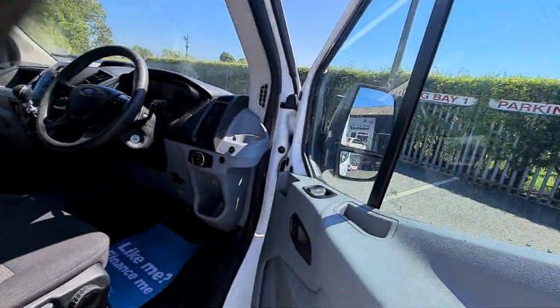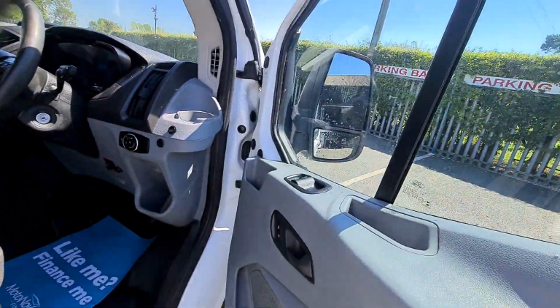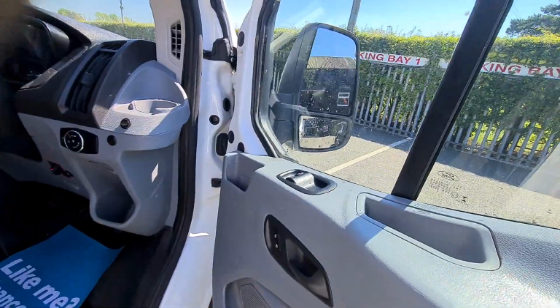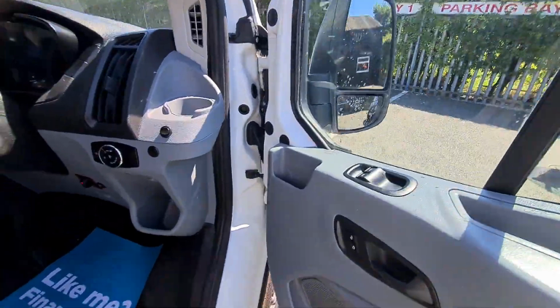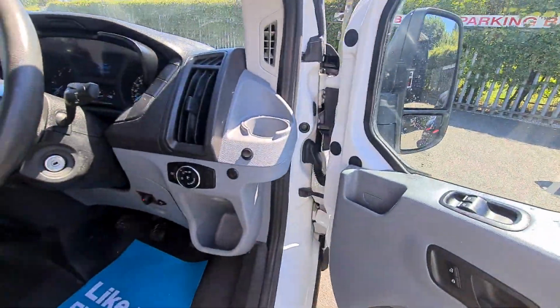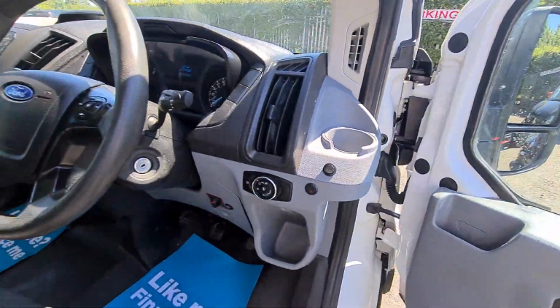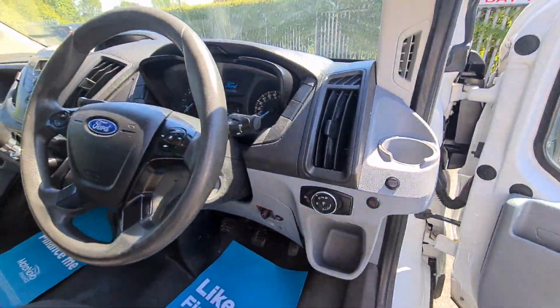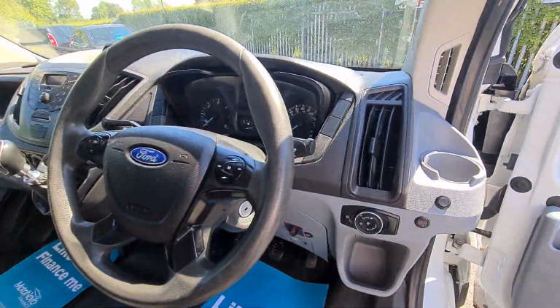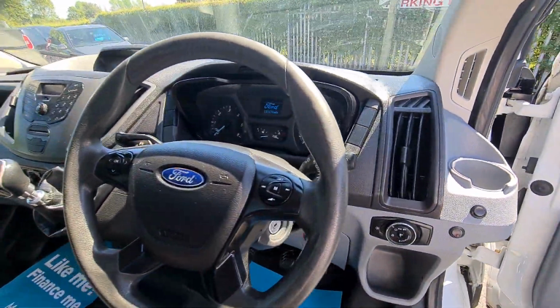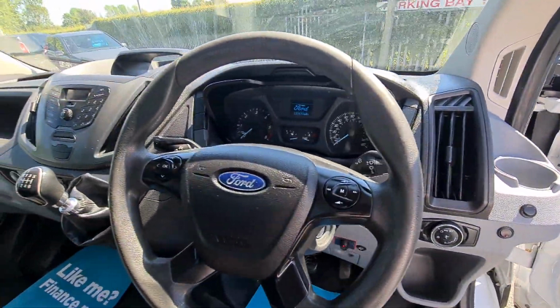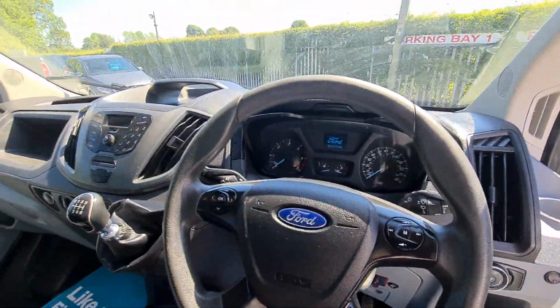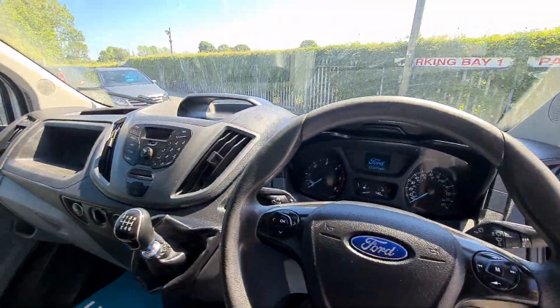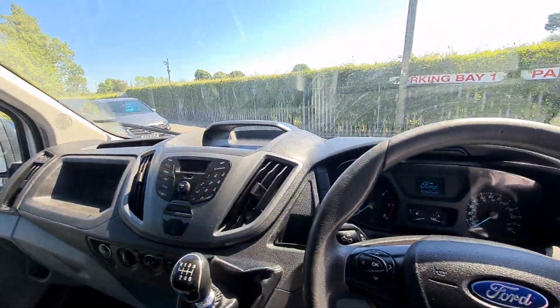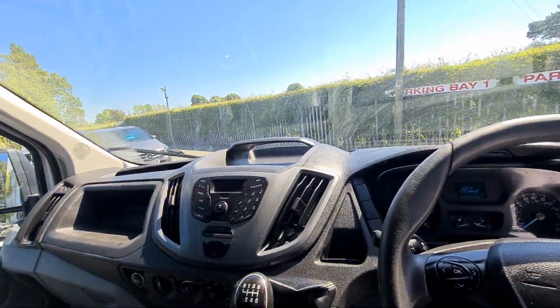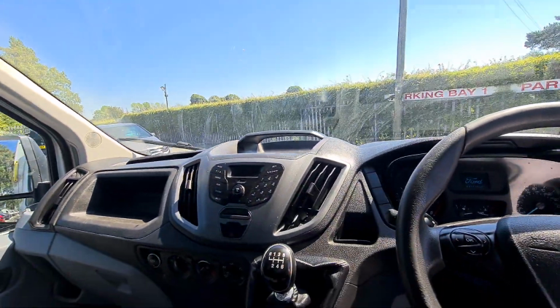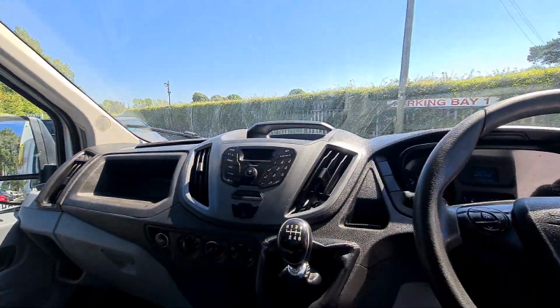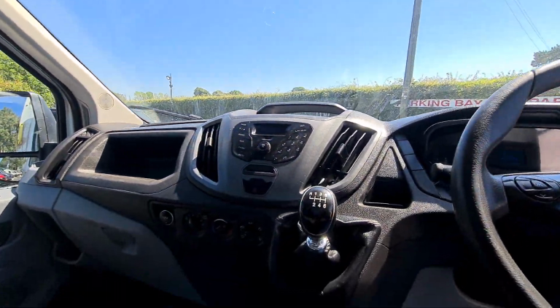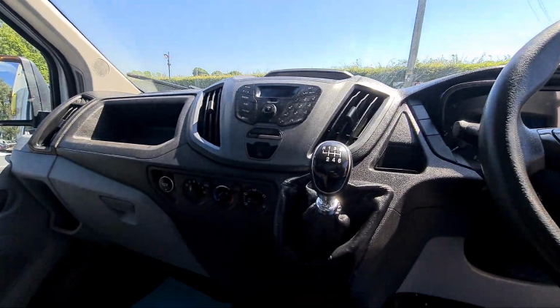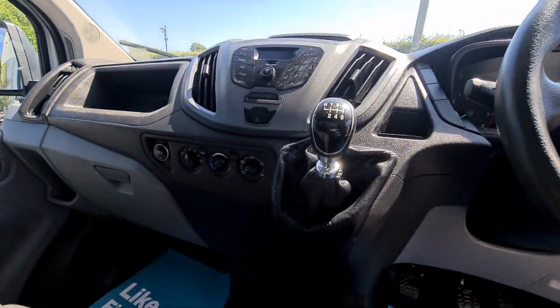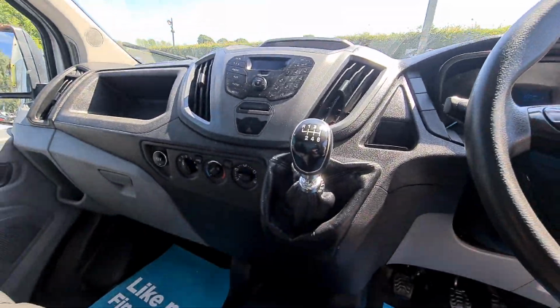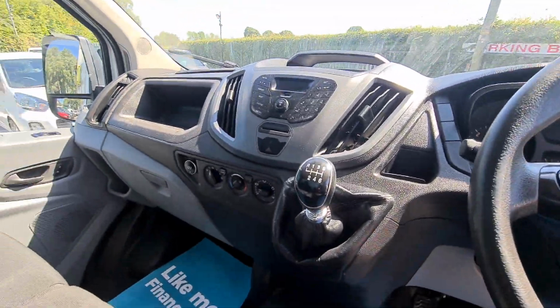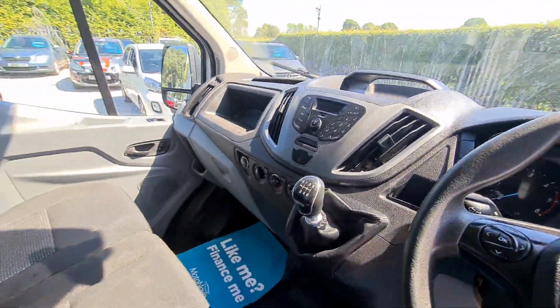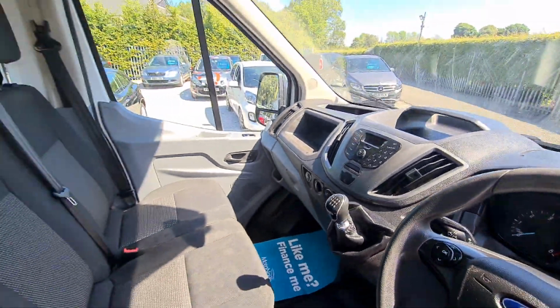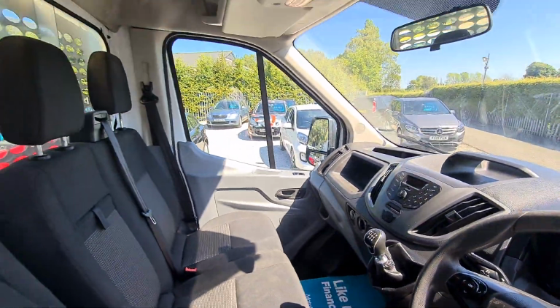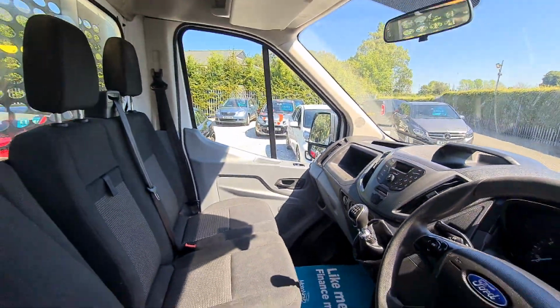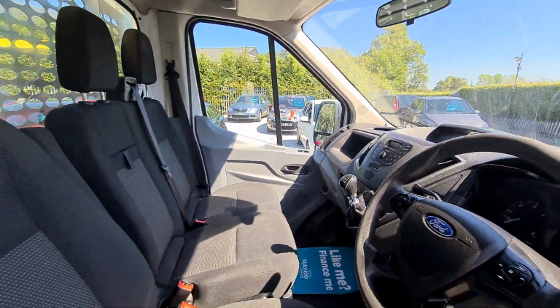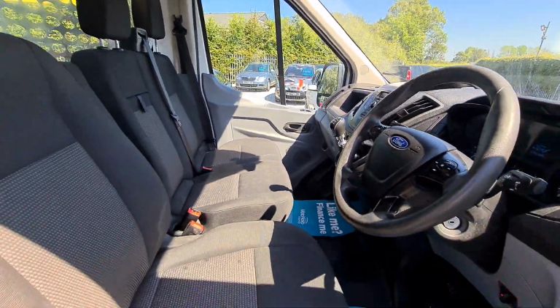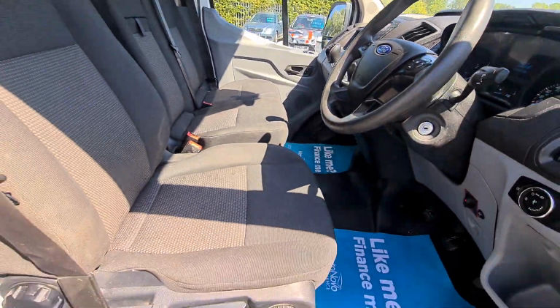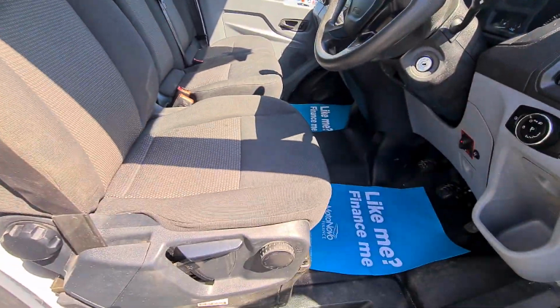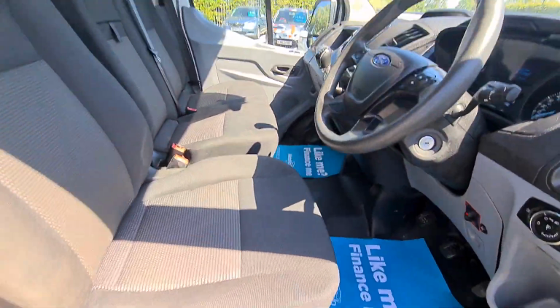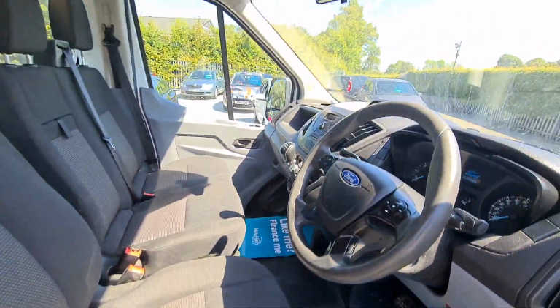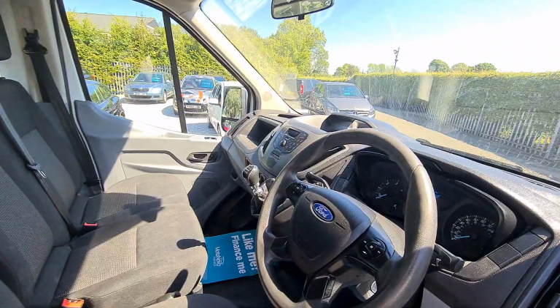Electric windows. Multifunctional steering wheel with Bluetooth controls for the stereo system. Six speed manual. Three seats — all really nice clean condition. No rips, no tears, no stains.